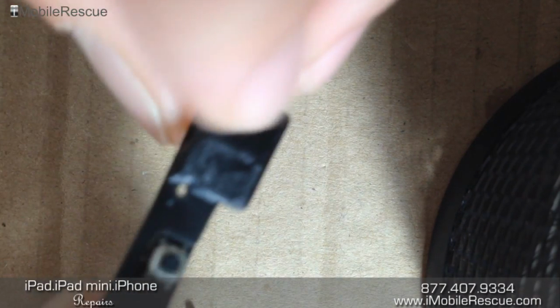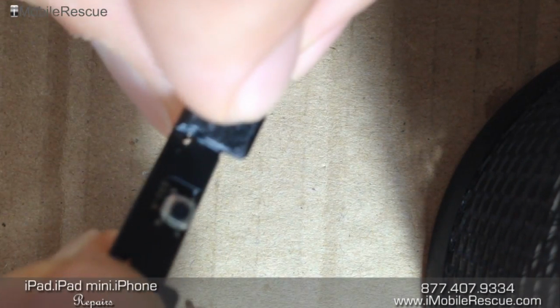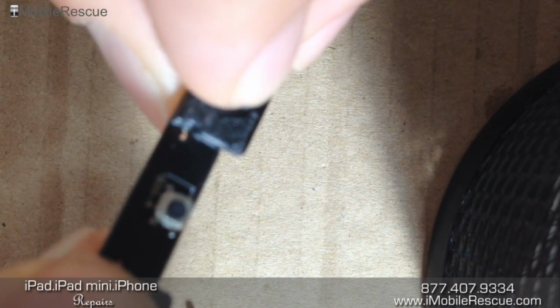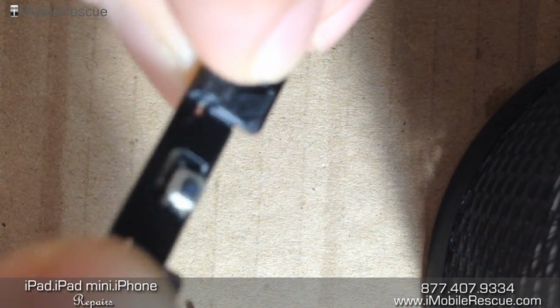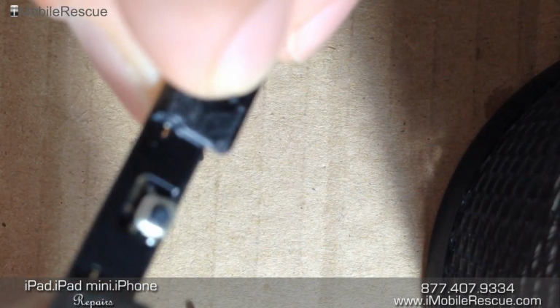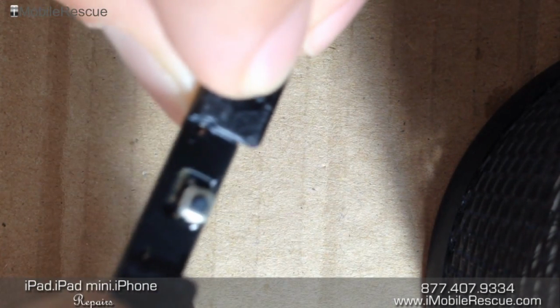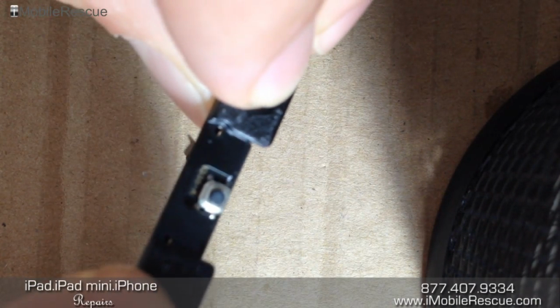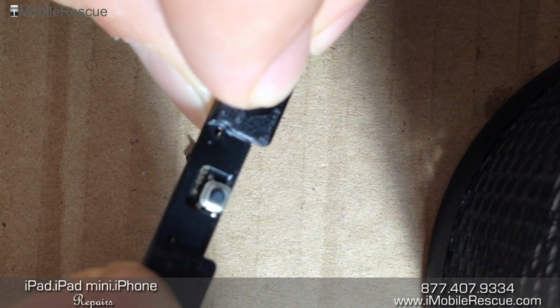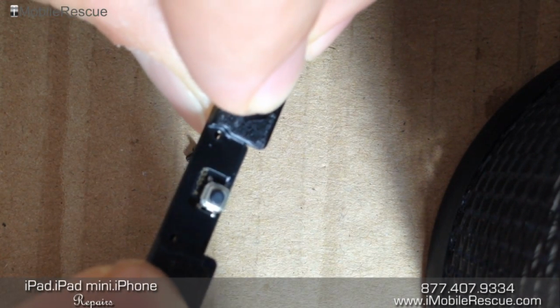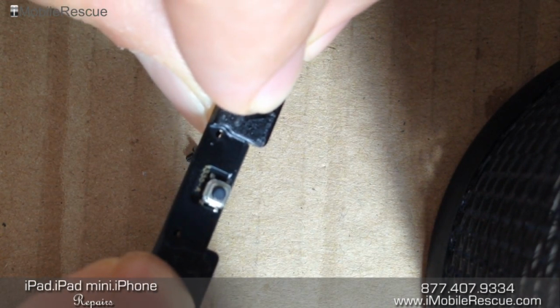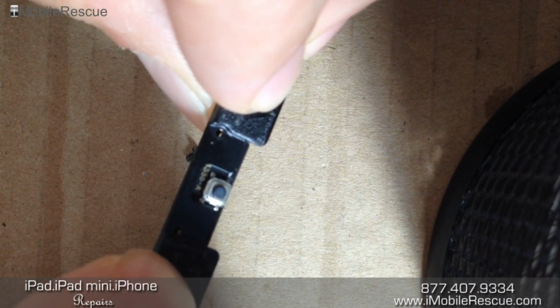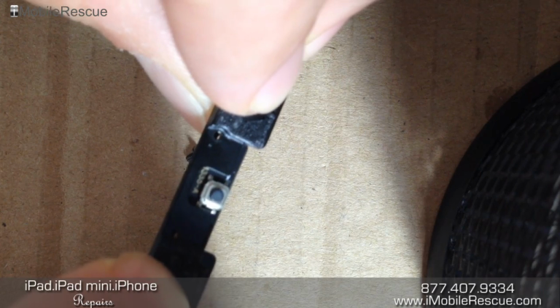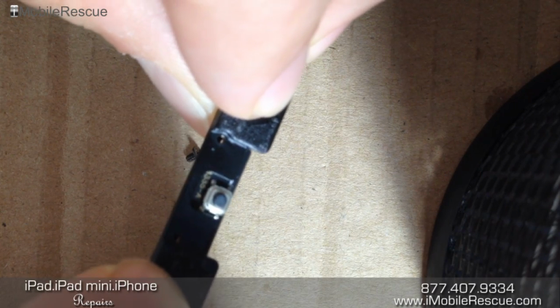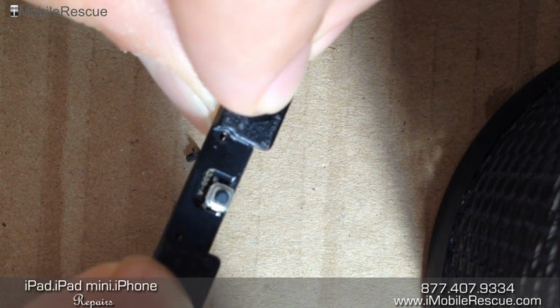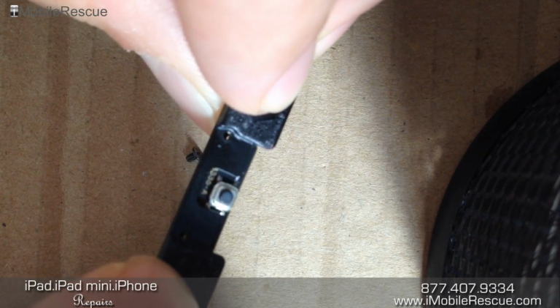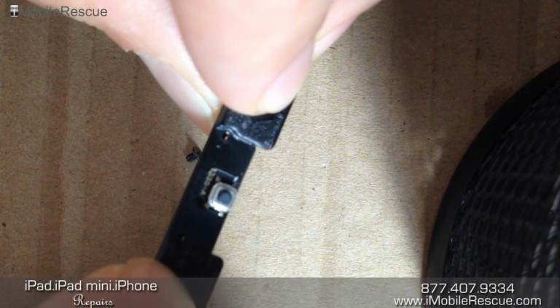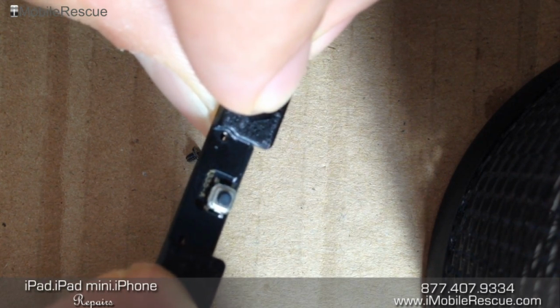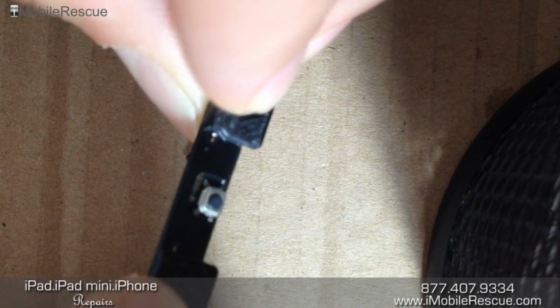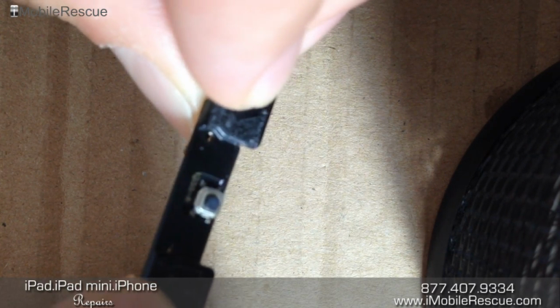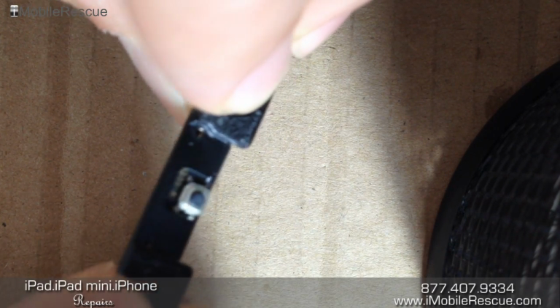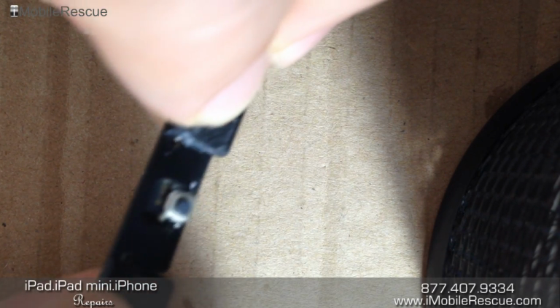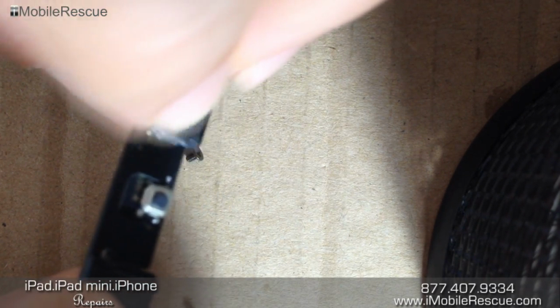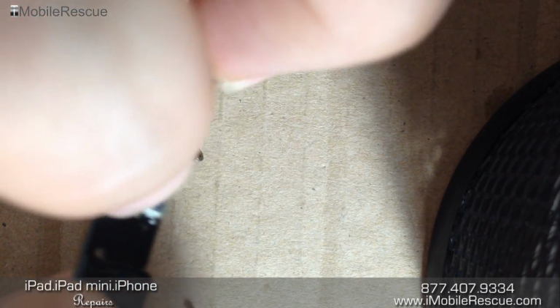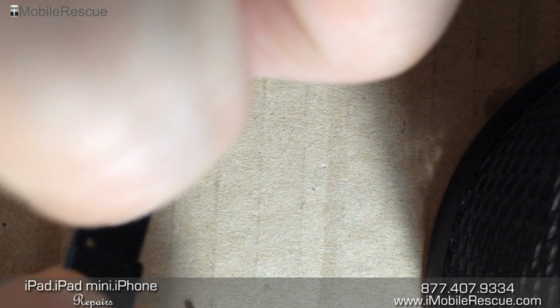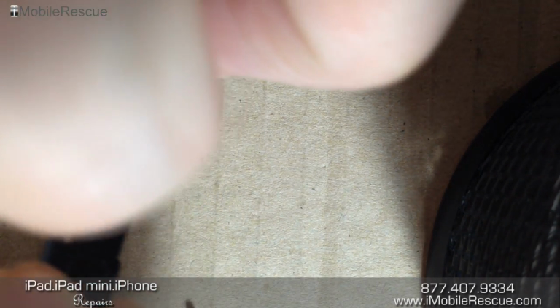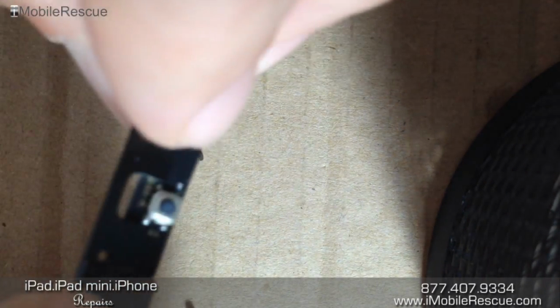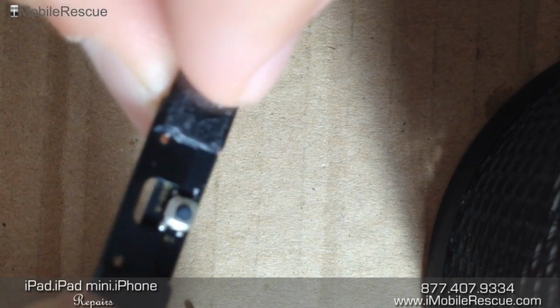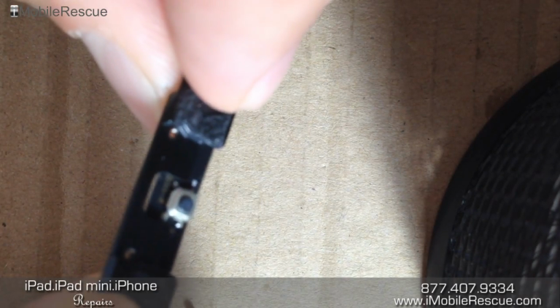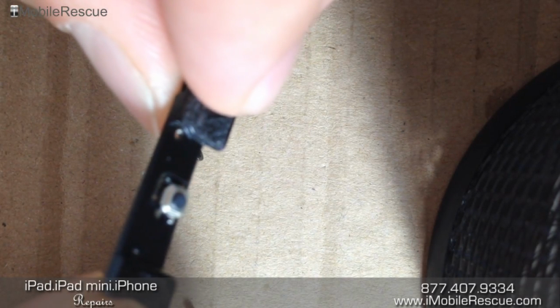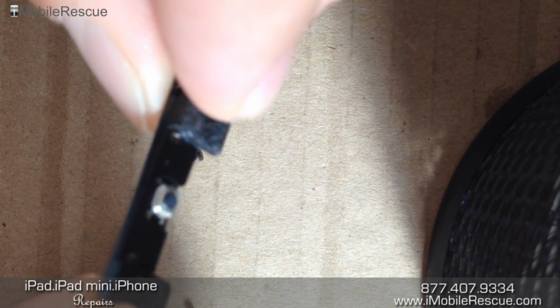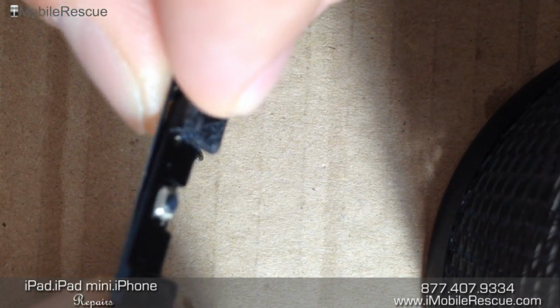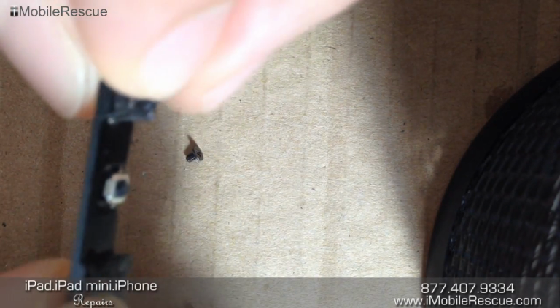So if you flip it over, the way that you know that you're doing this right is if it looks like a normal HomeFlex wing — the little button presser on the bottom right there popping through — and you're good to go.